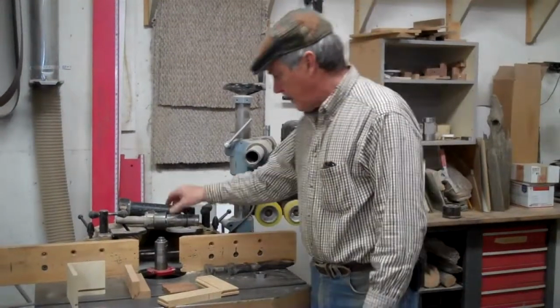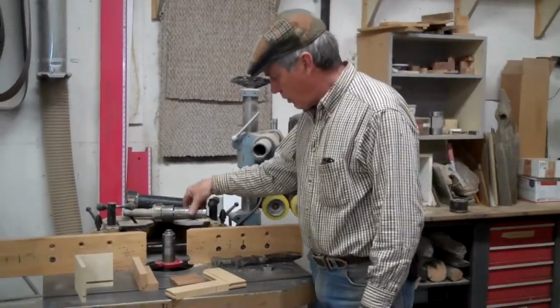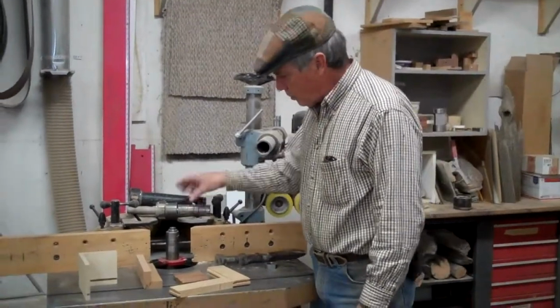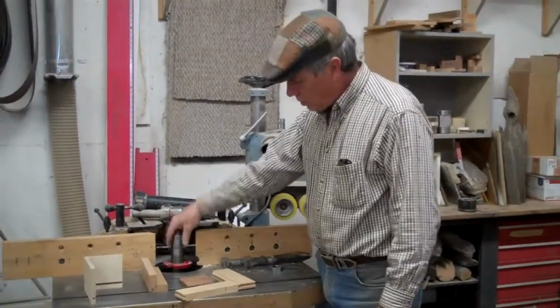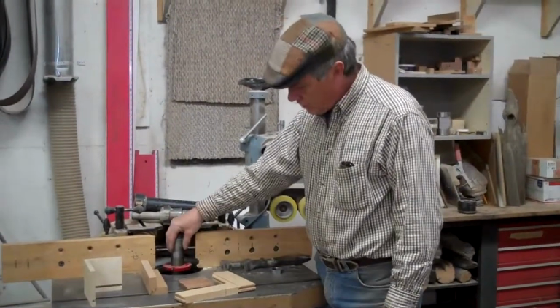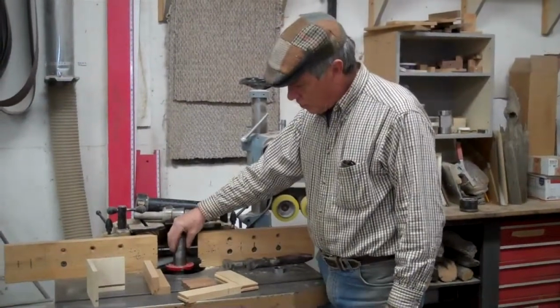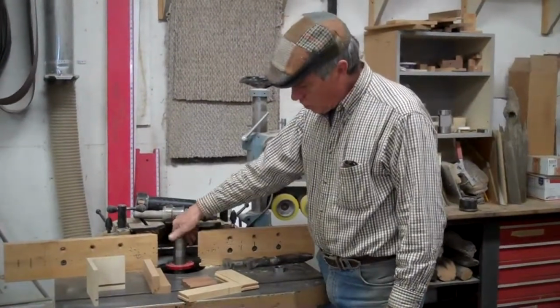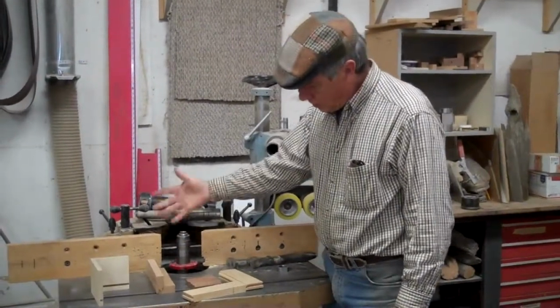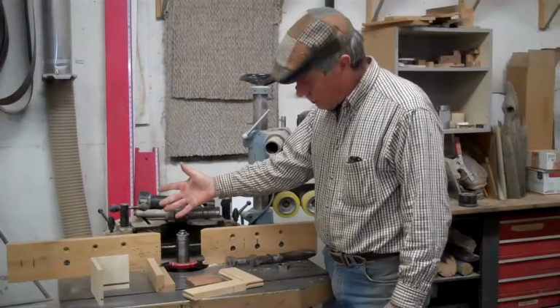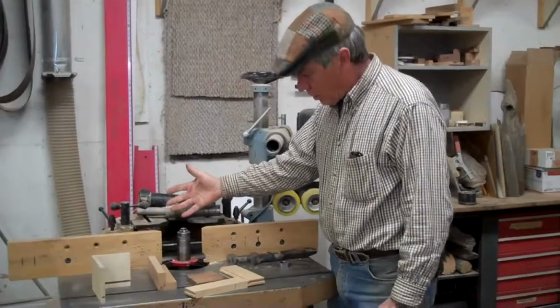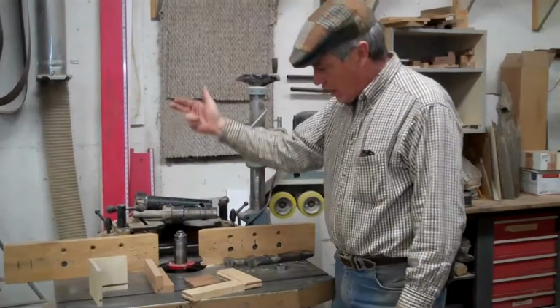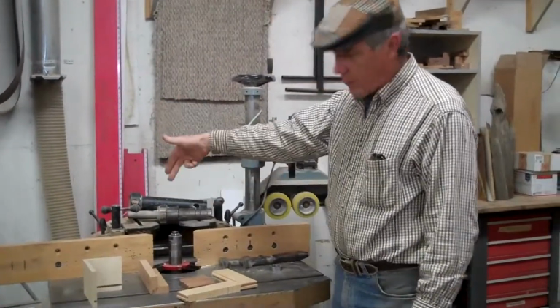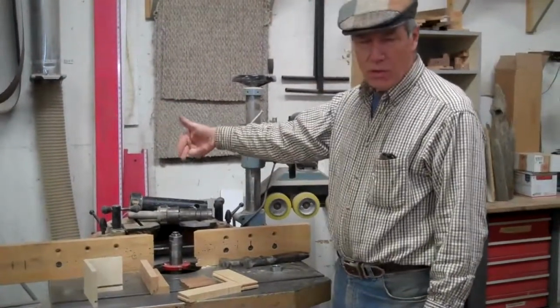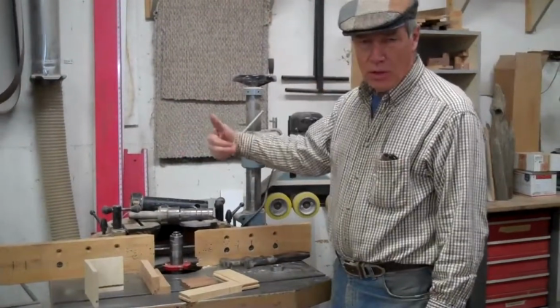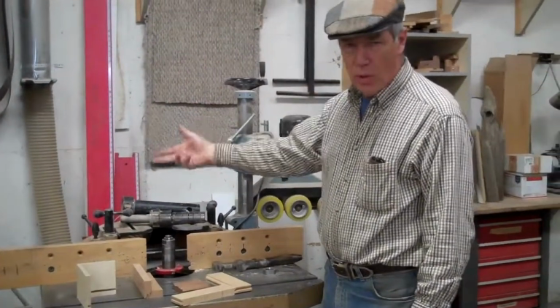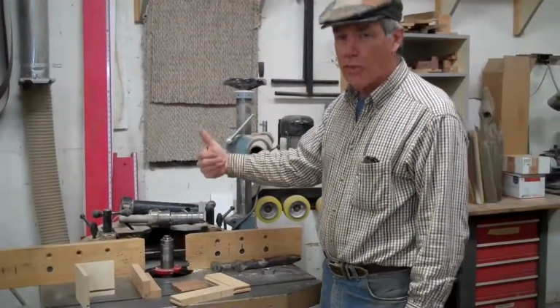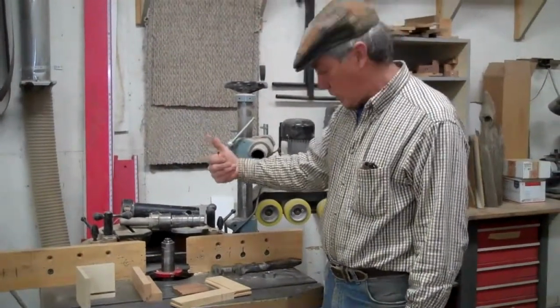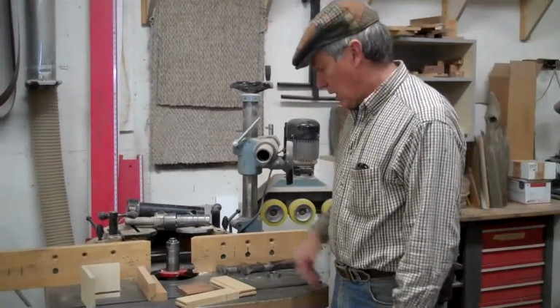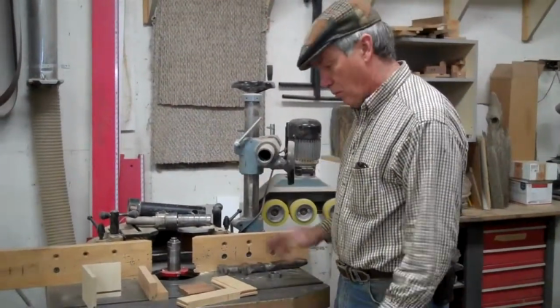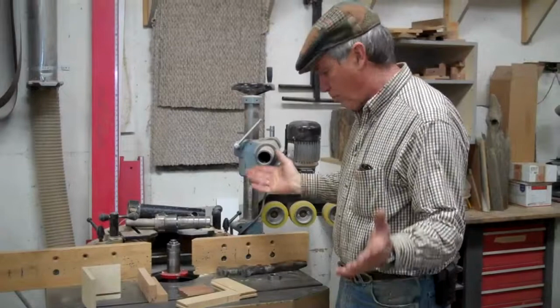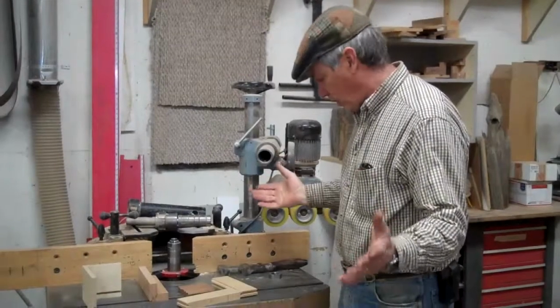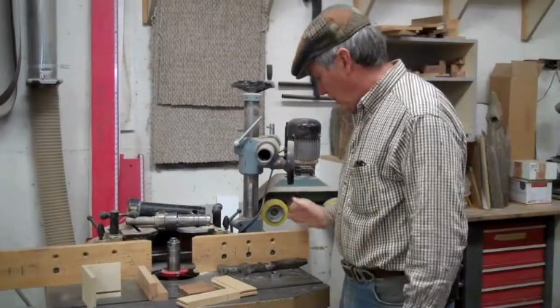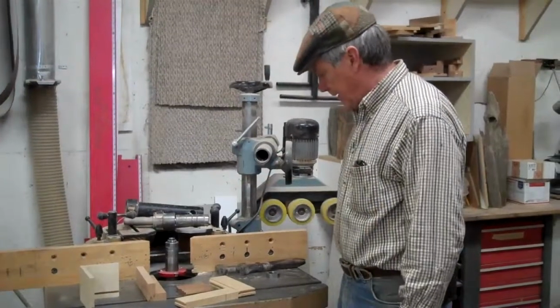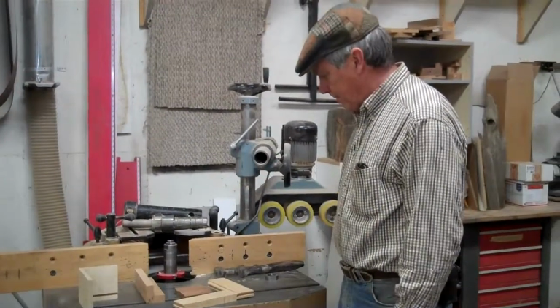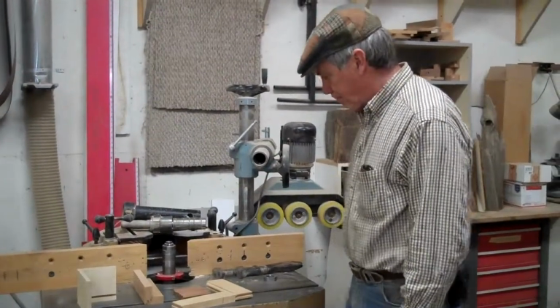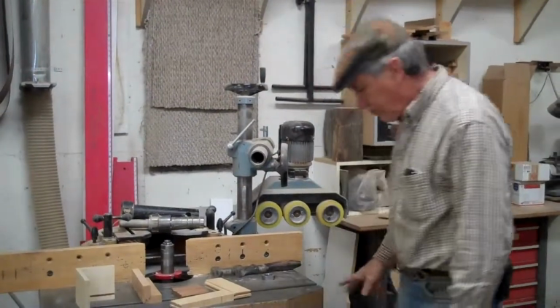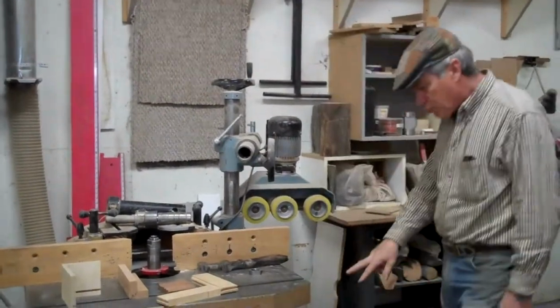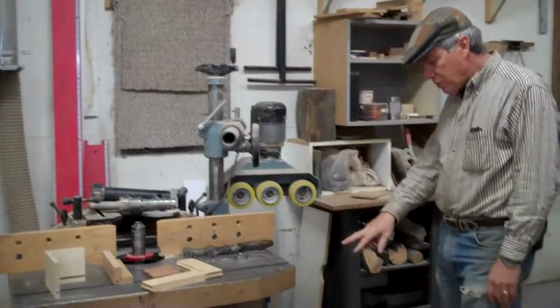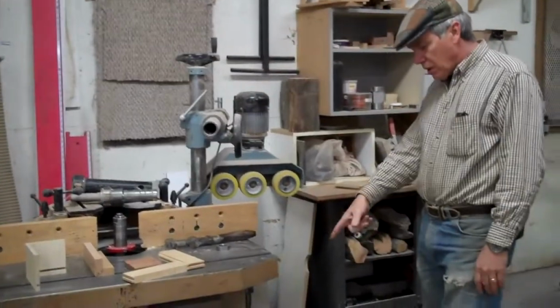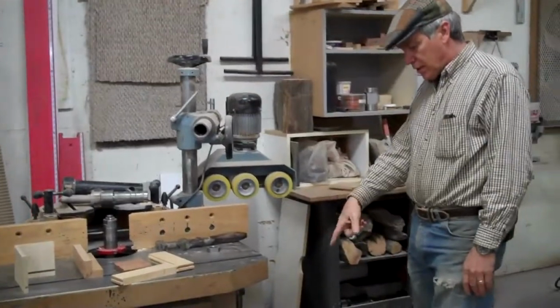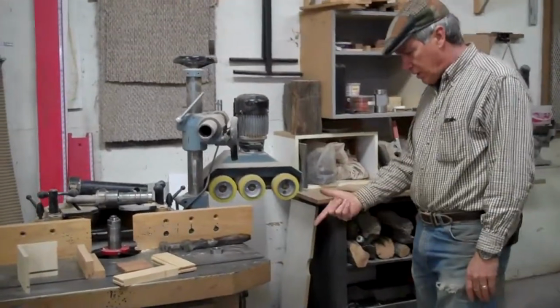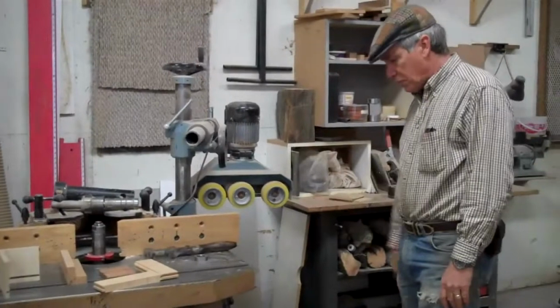It has a three-quarter spindle. This is an inch and a quarter spindle that I have set up here. I have made it so that it goes forward and reverse. Works perfectly, and two speeds: 7 and 10,000 RPM.